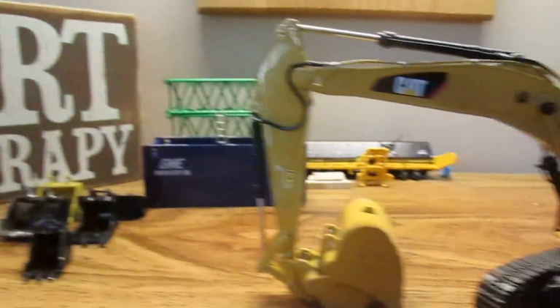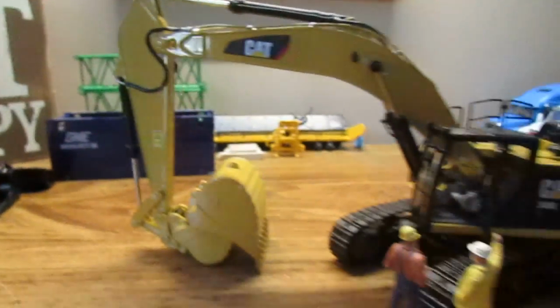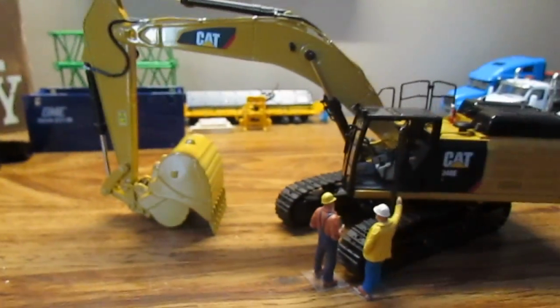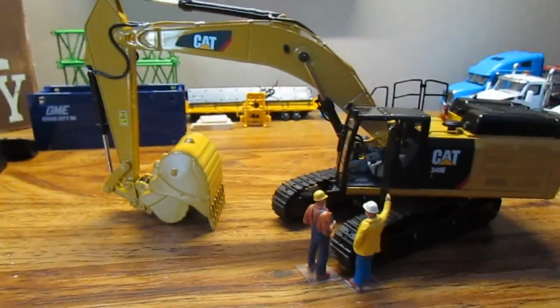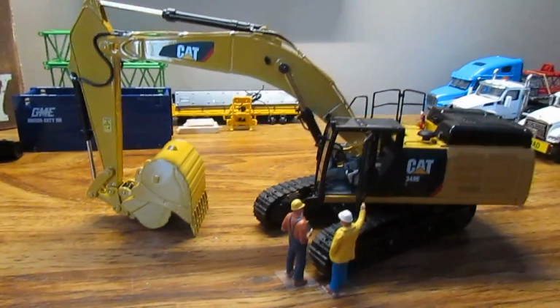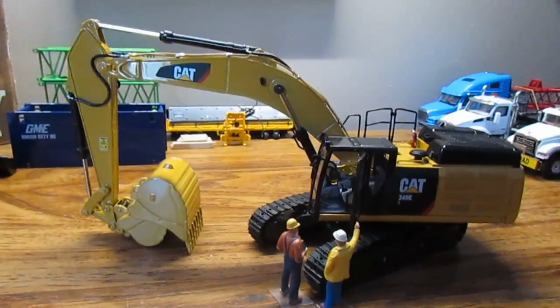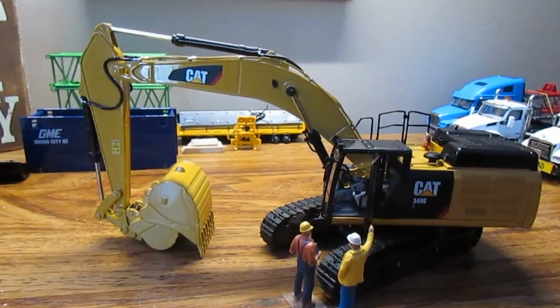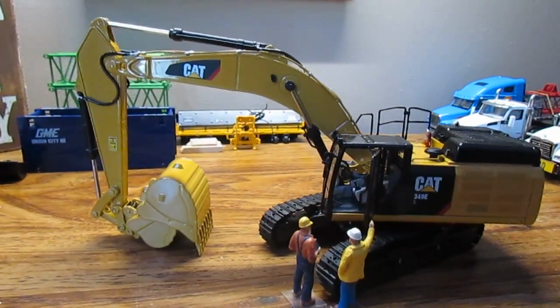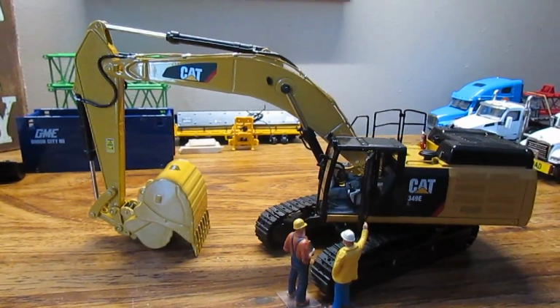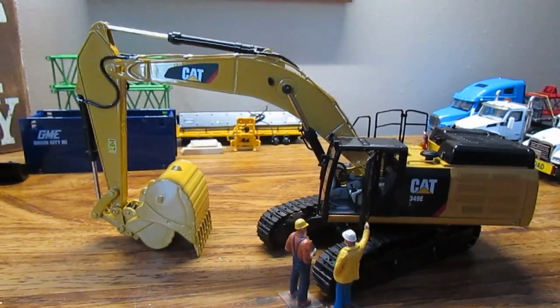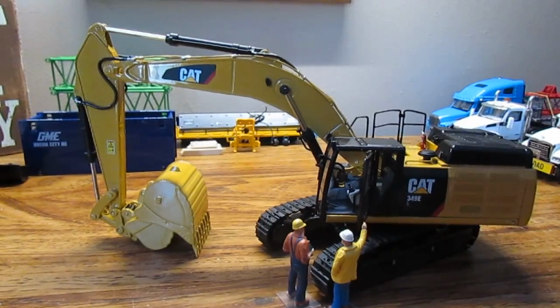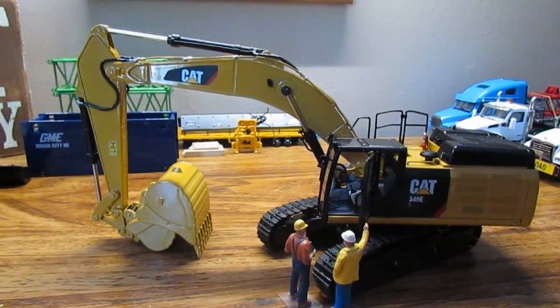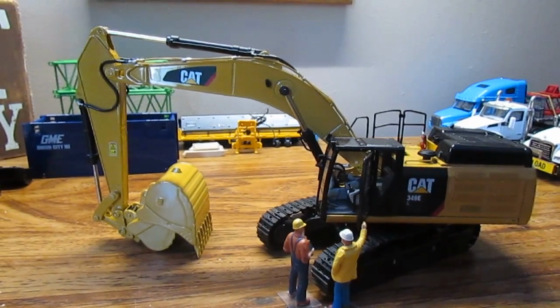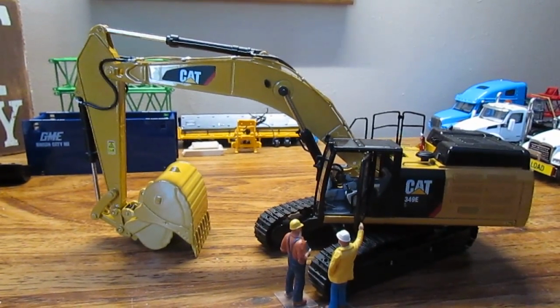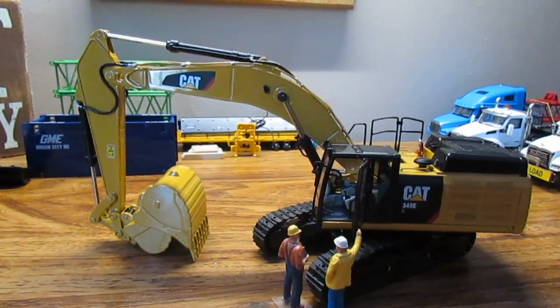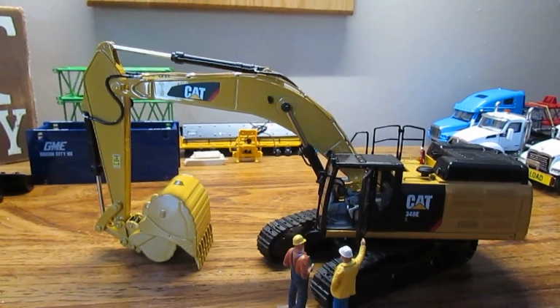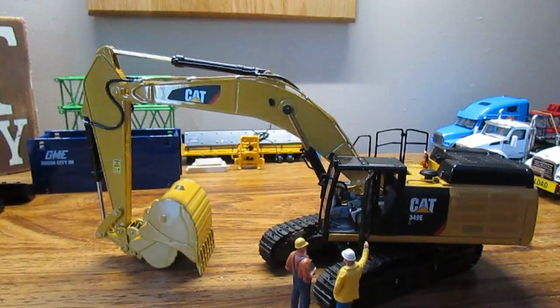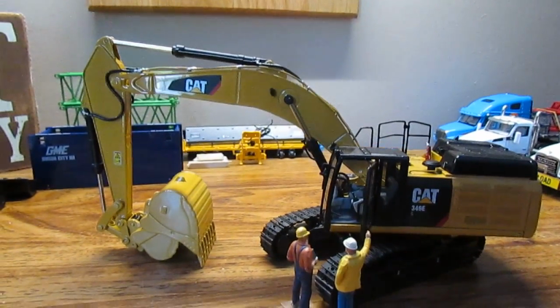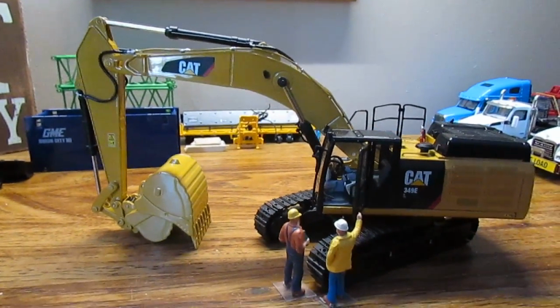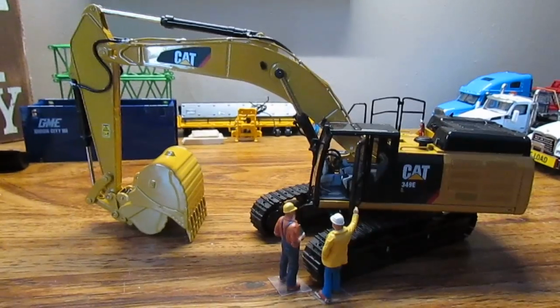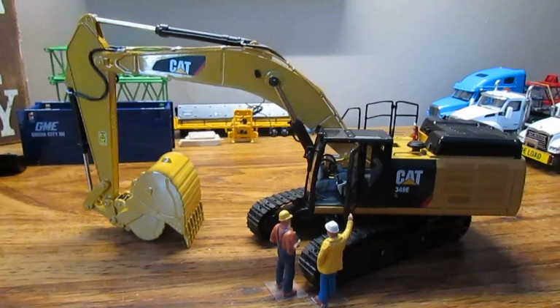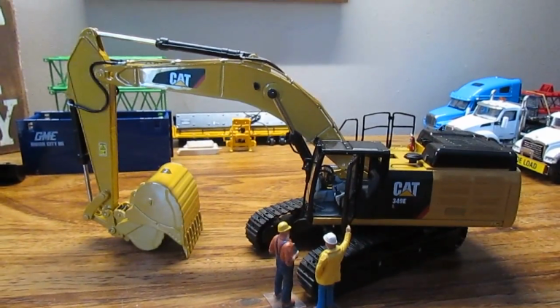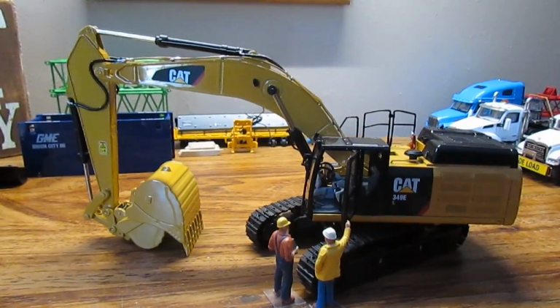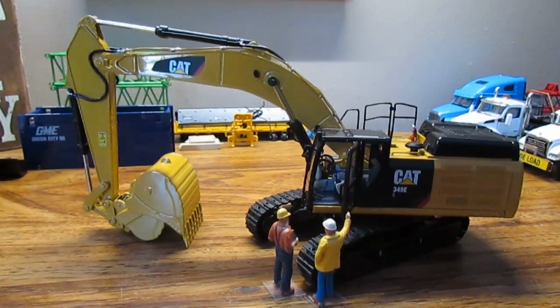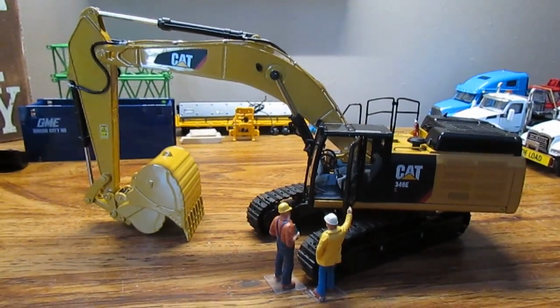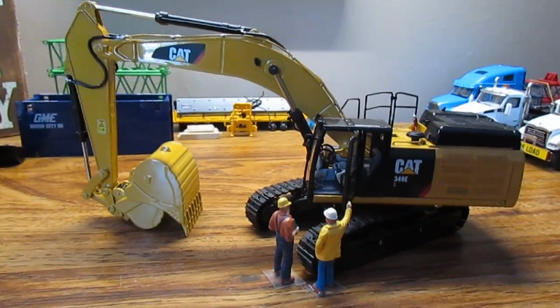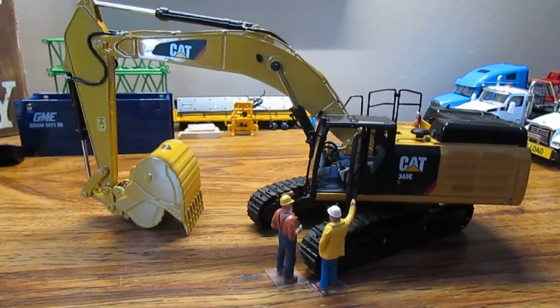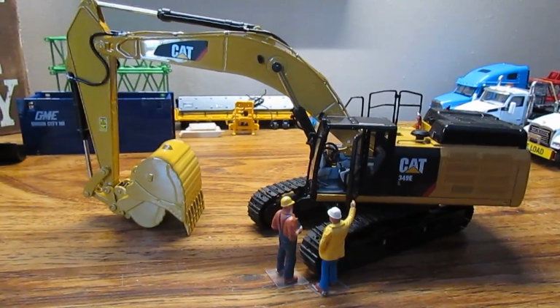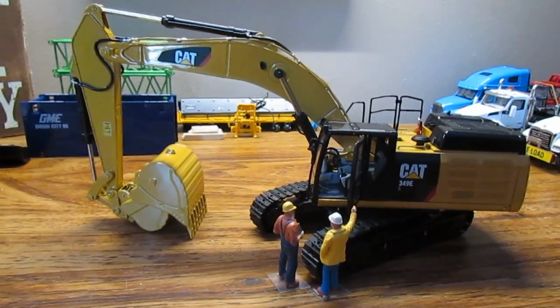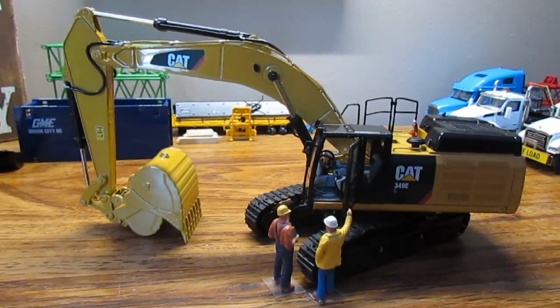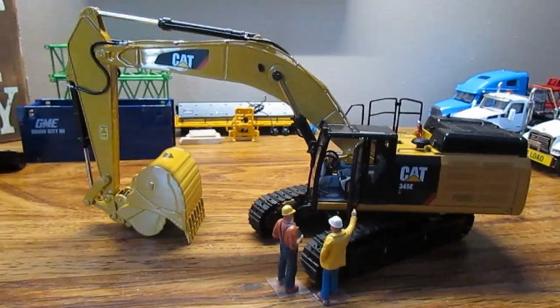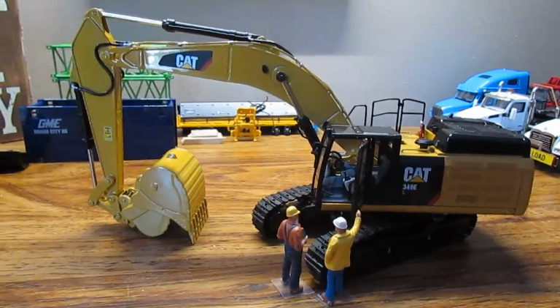And here's my latest one — it's the Cat 349E Excavator by CCM. This is an extremely detailed model, and I will get a review up of it very soon.